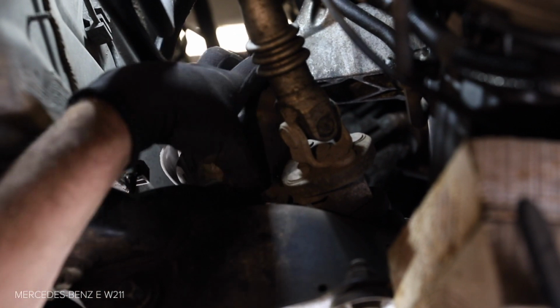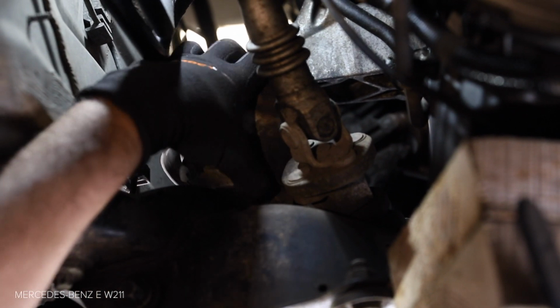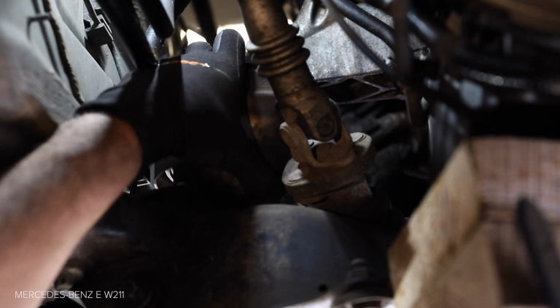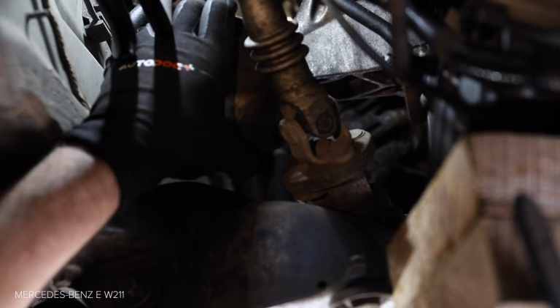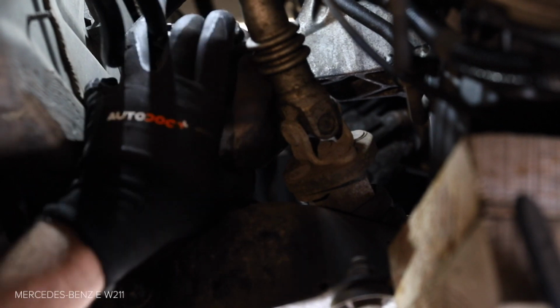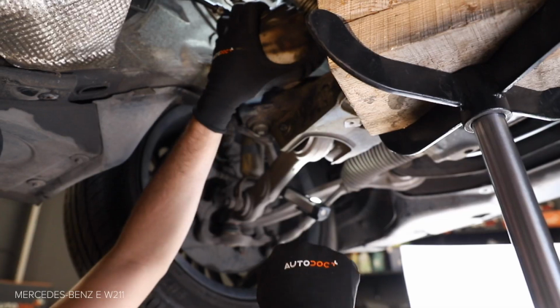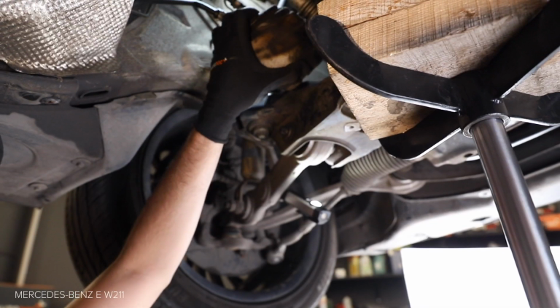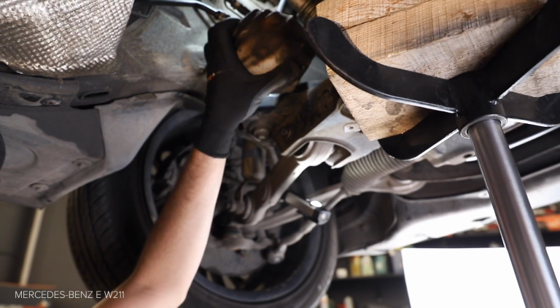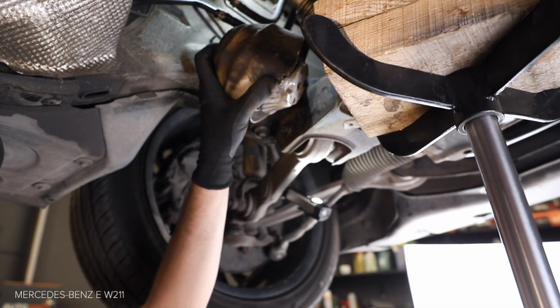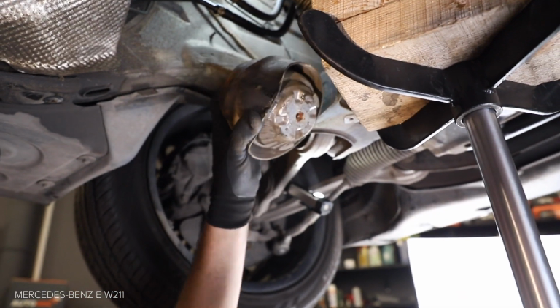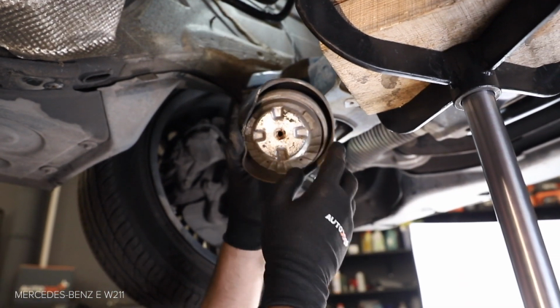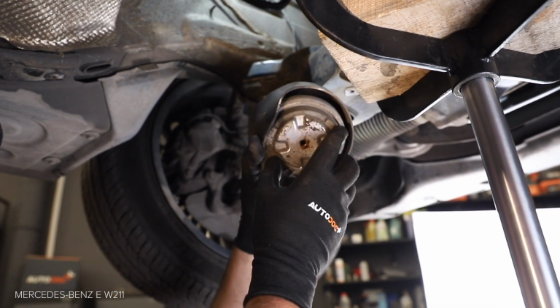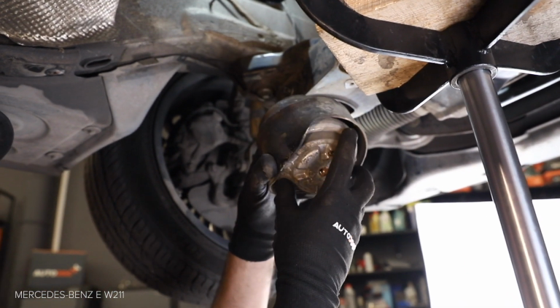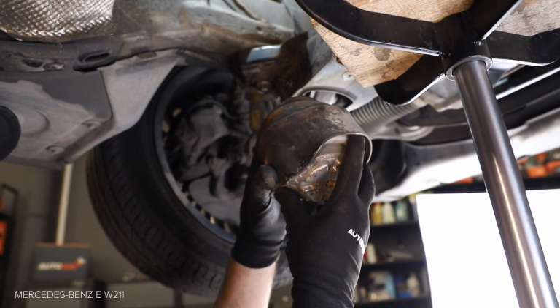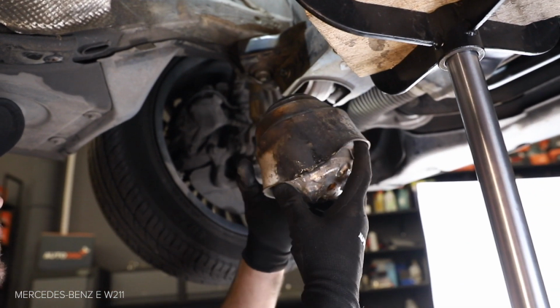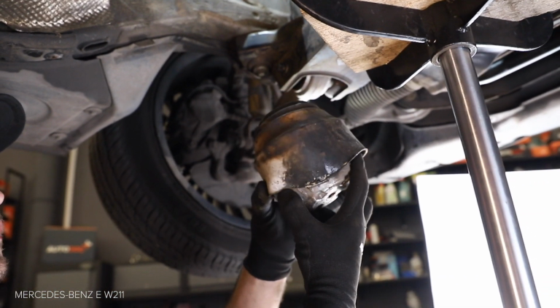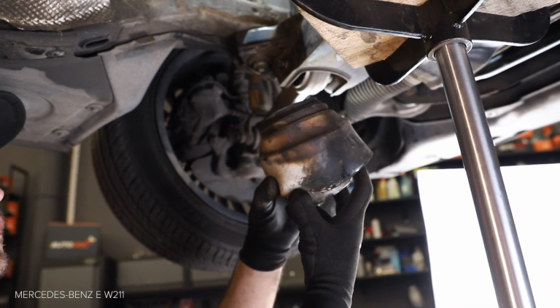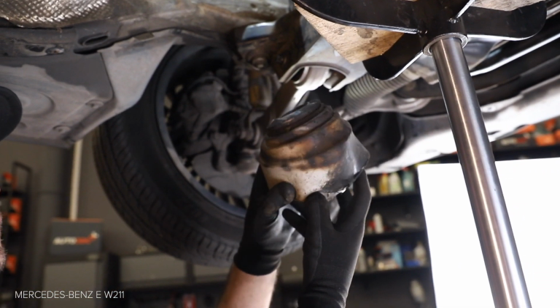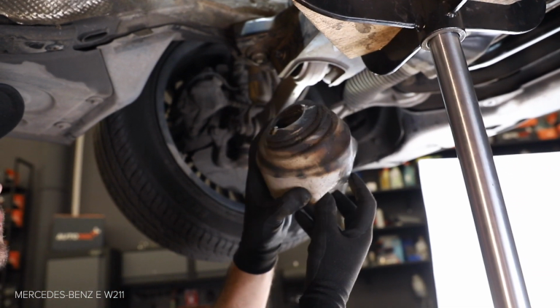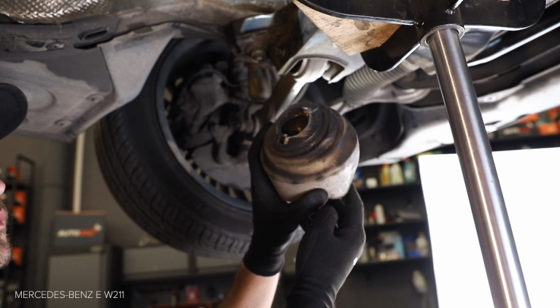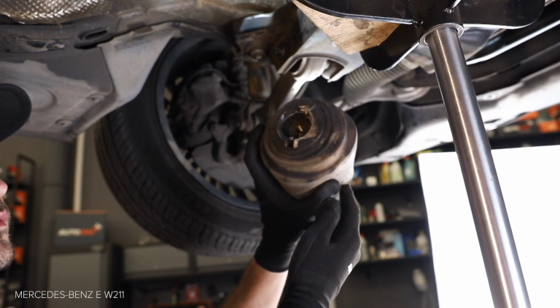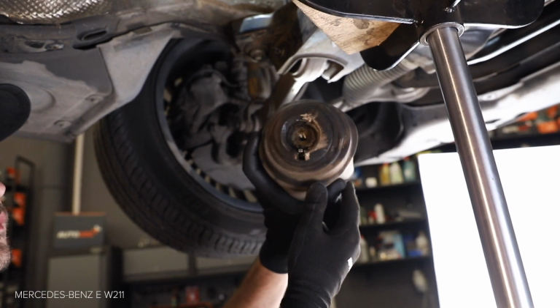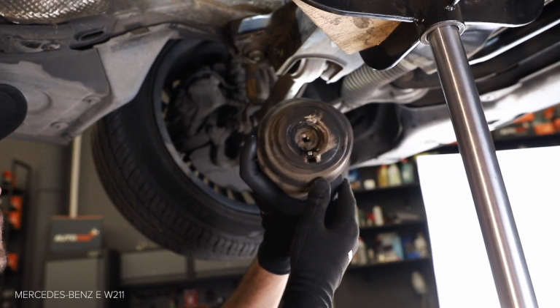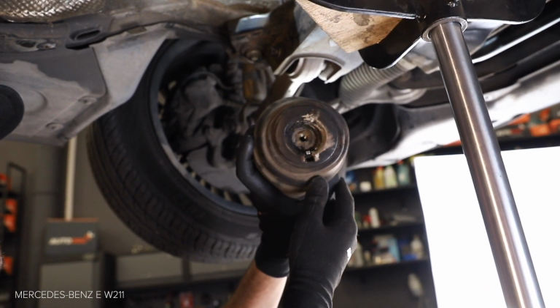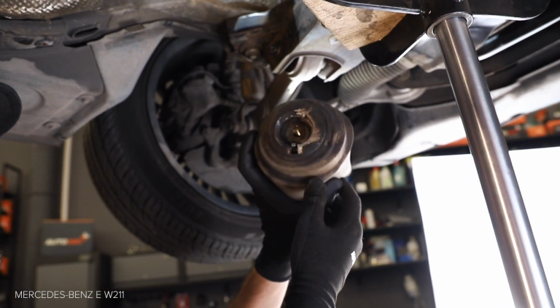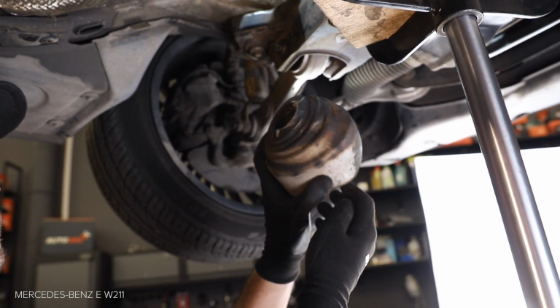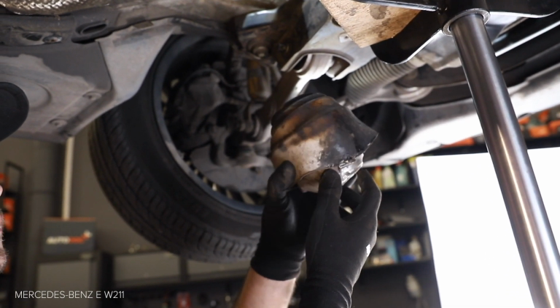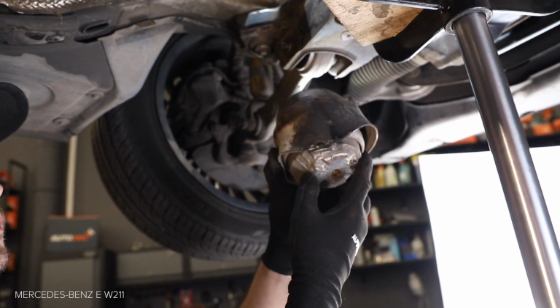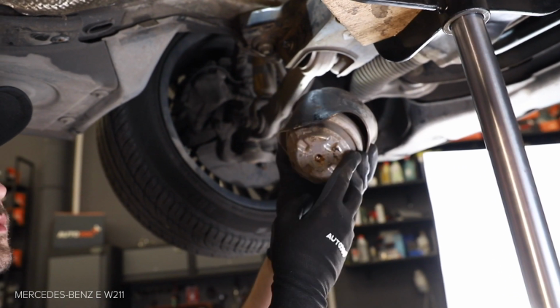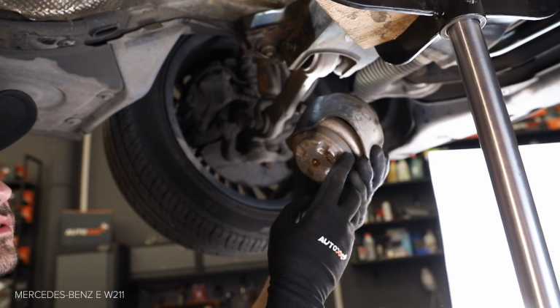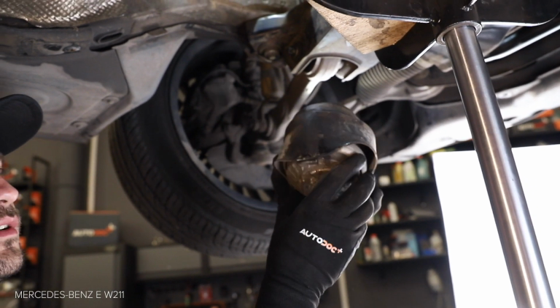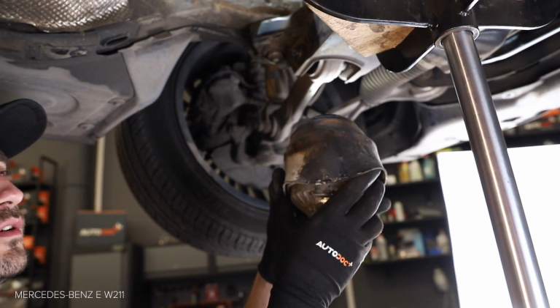Step 24: Install the brake — the back will attach to the right leg. Step 25: Install the brake system. Step 26: Install the brake system.